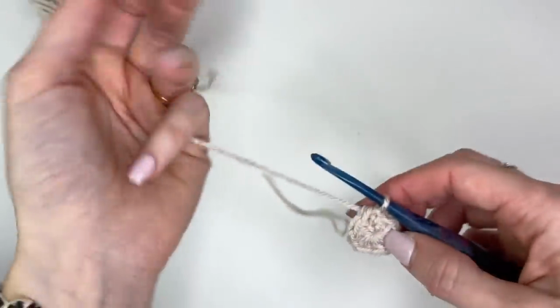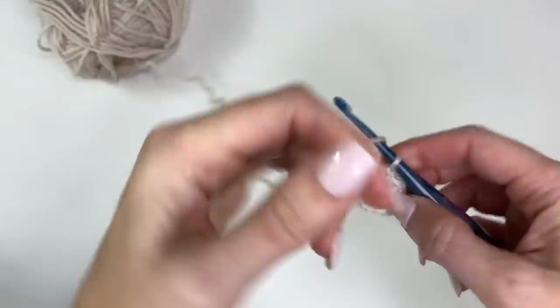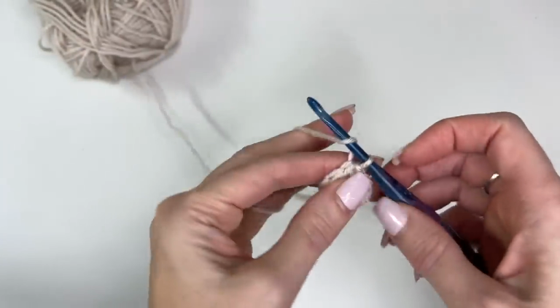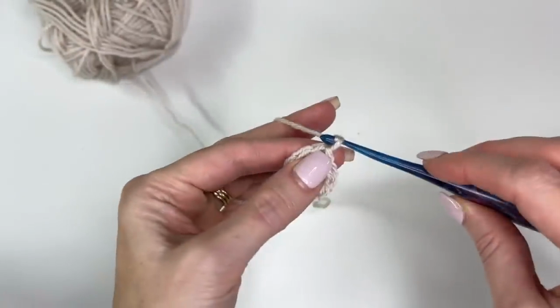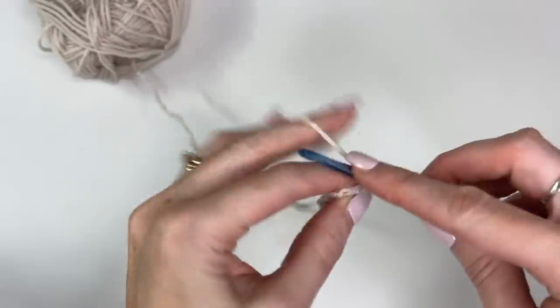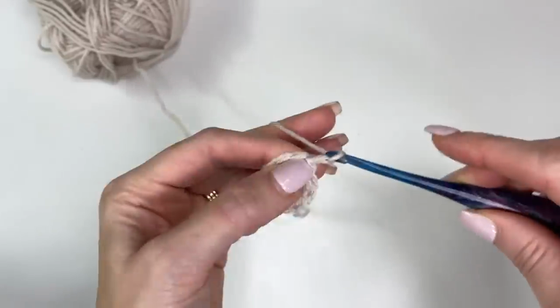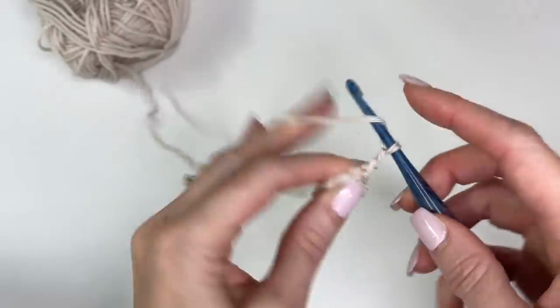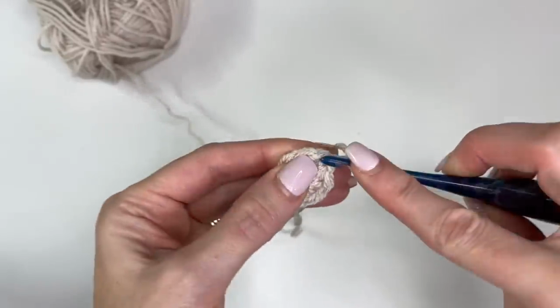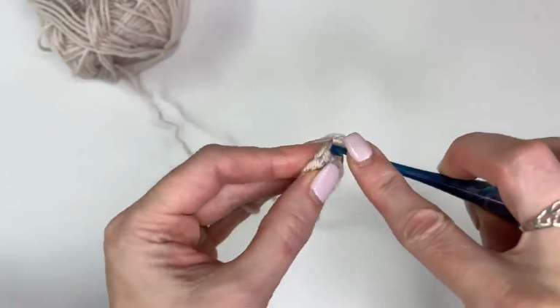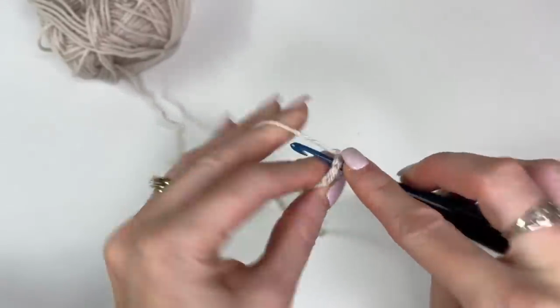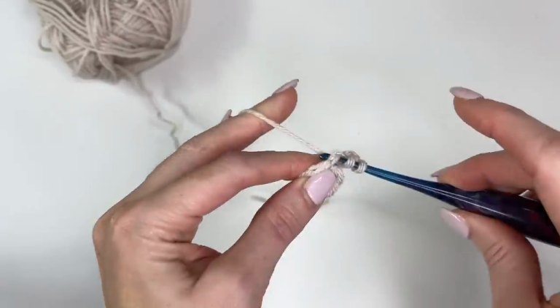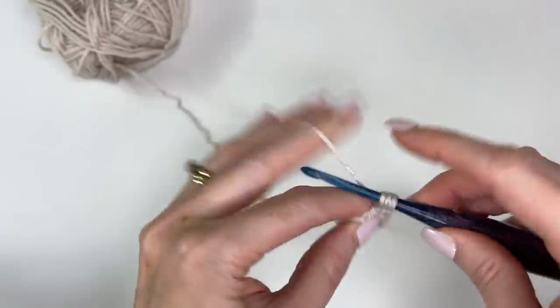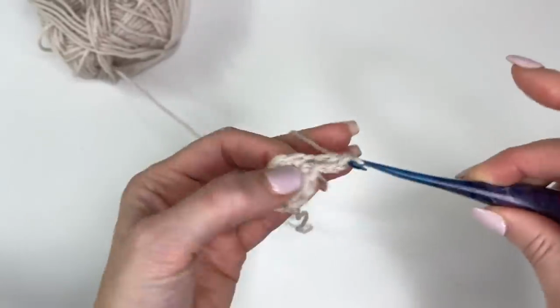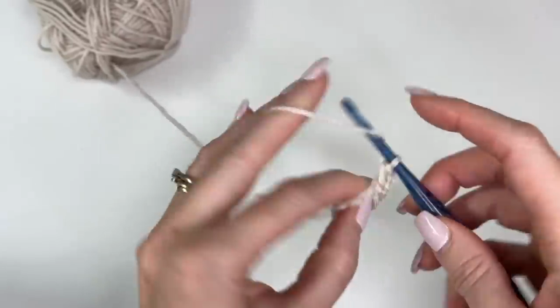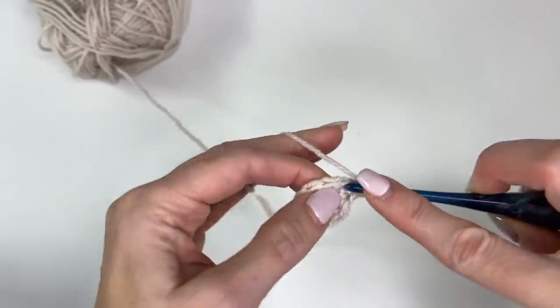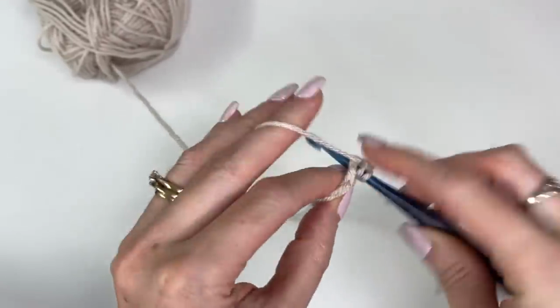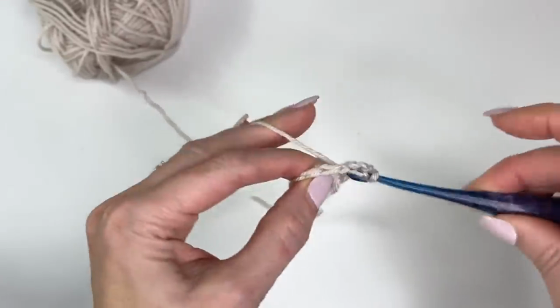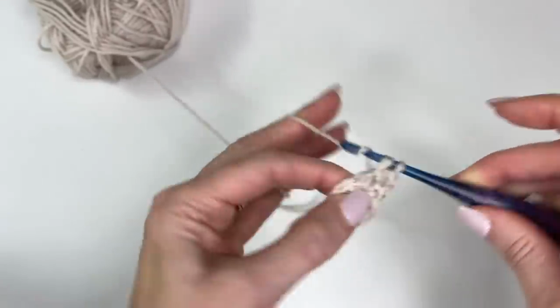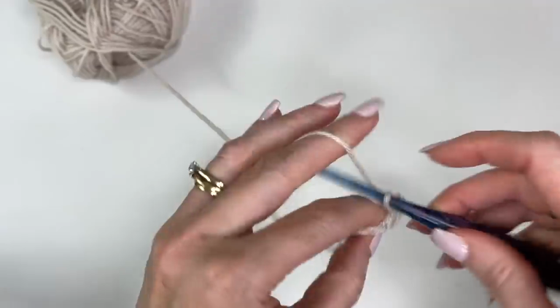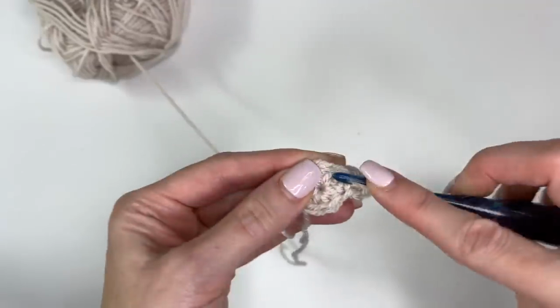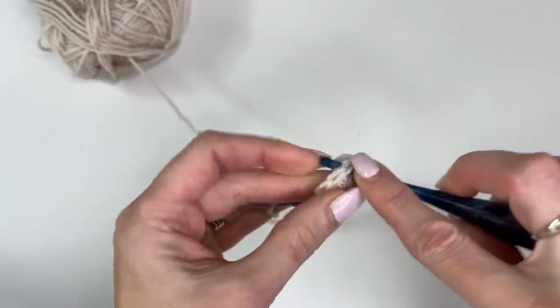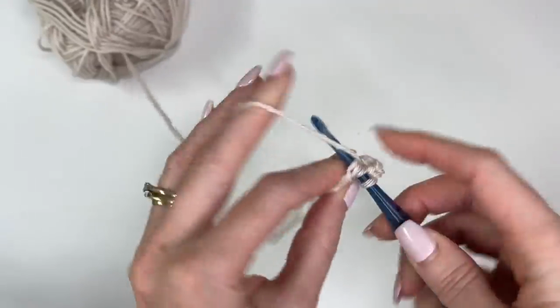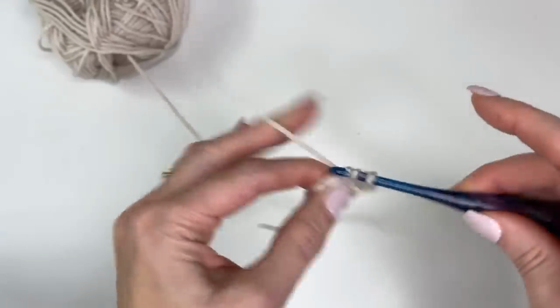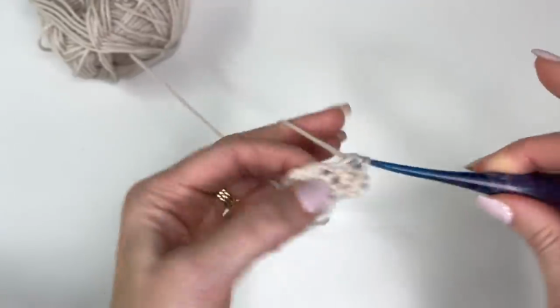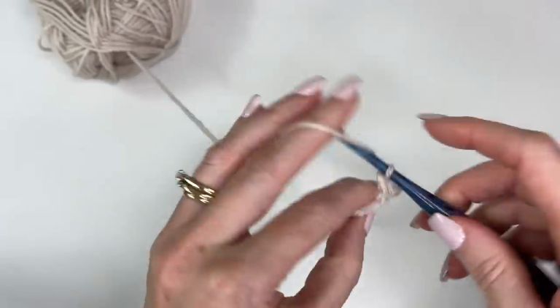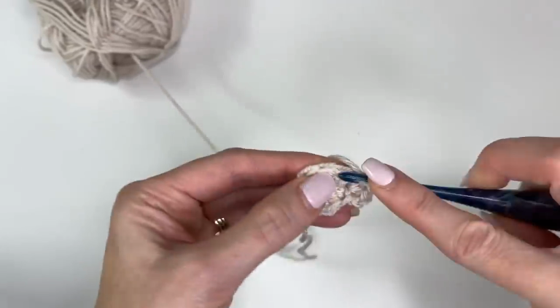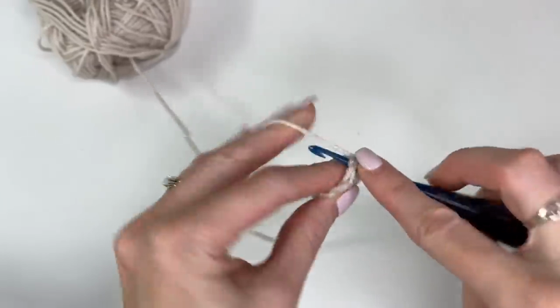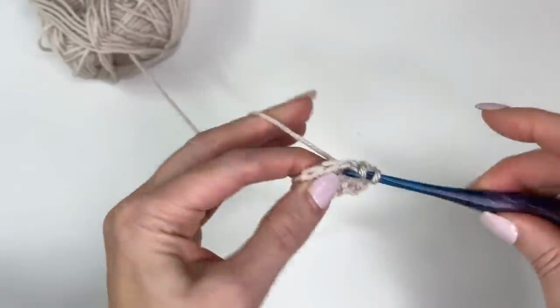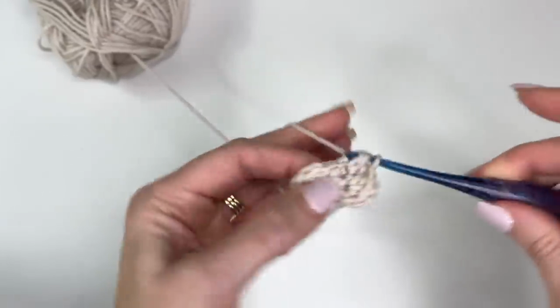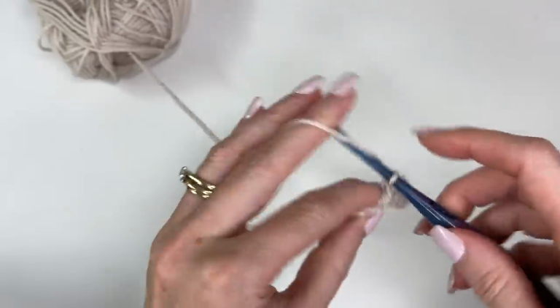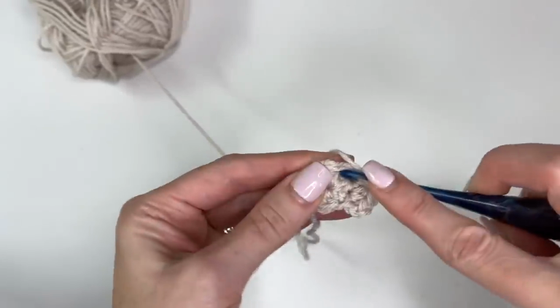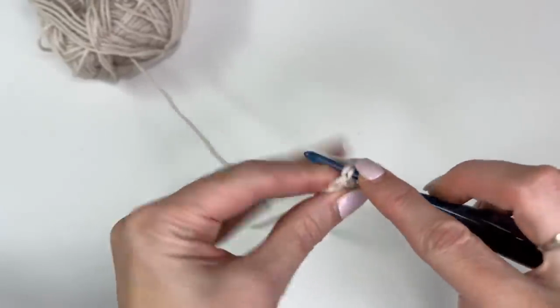For round two, we'll chain two, and we'll work two half double crochets into every stitch around. So we're increasing to 16 stitches.